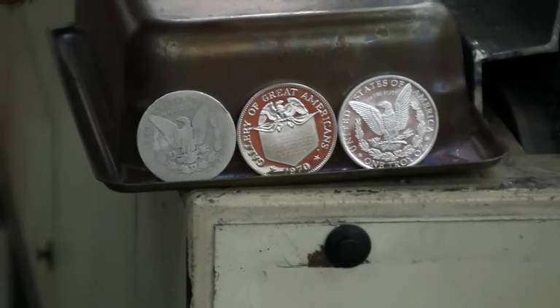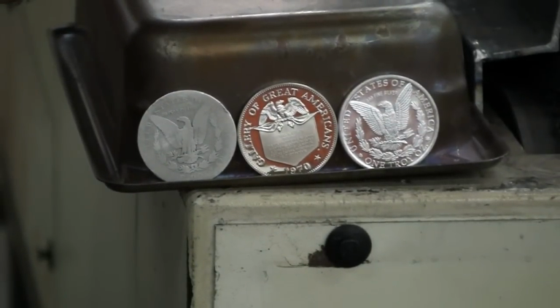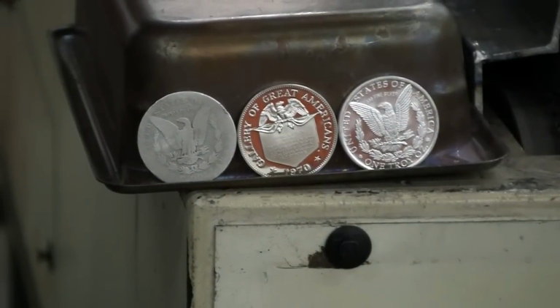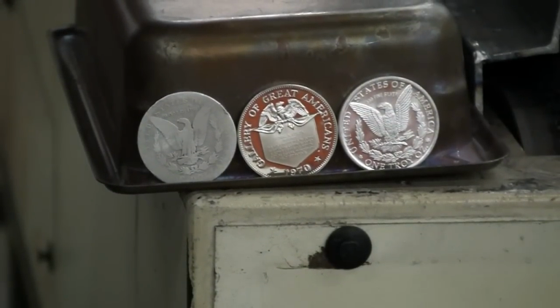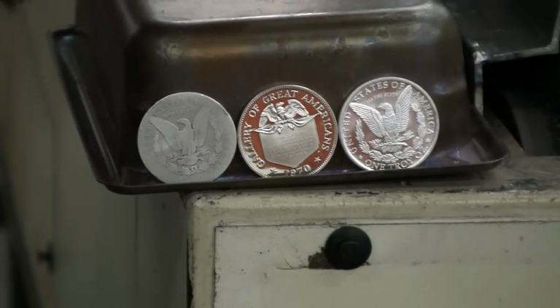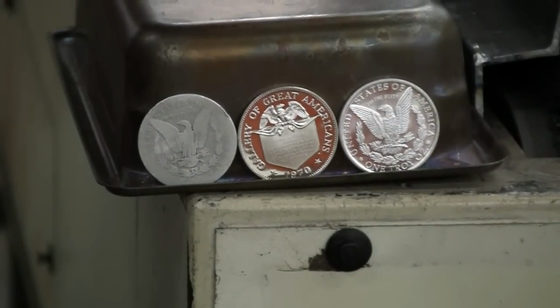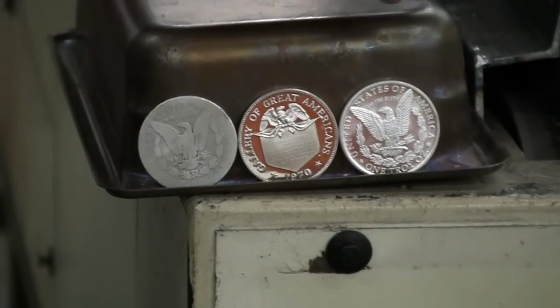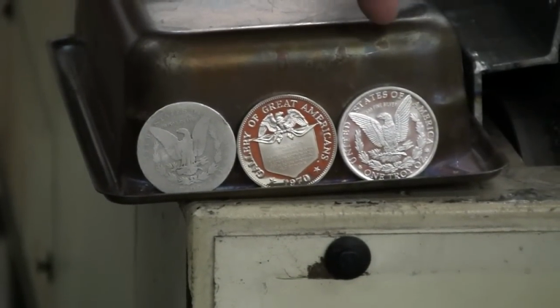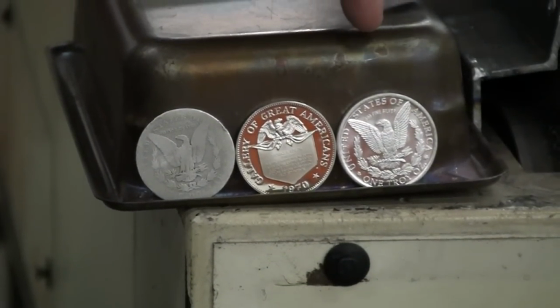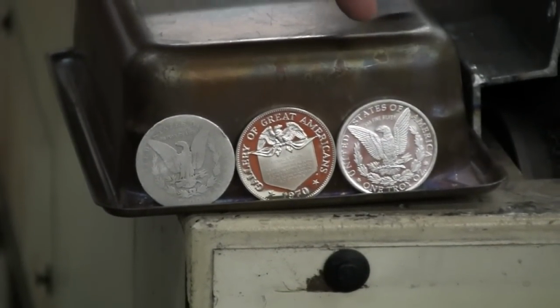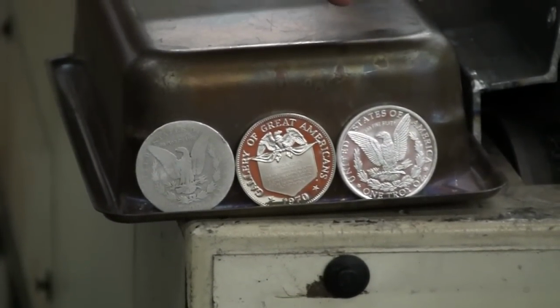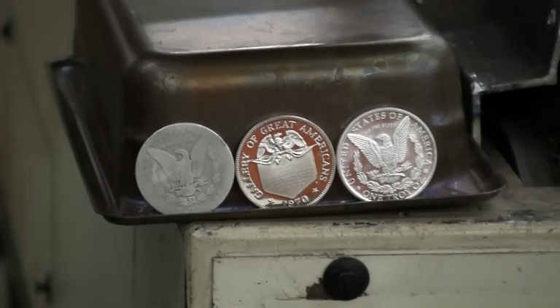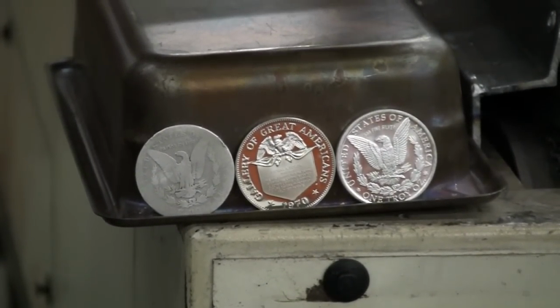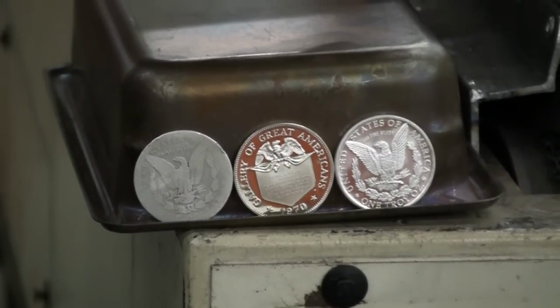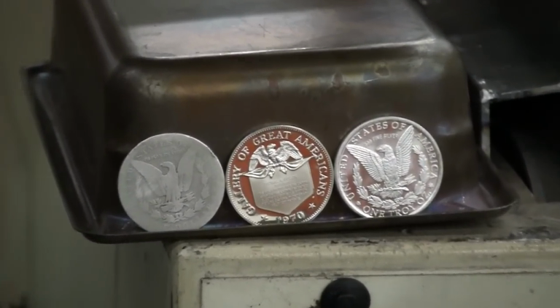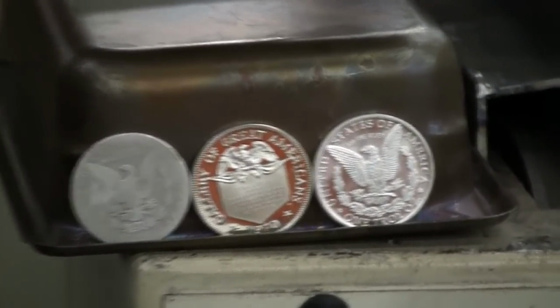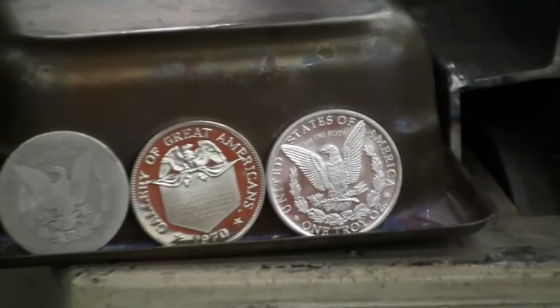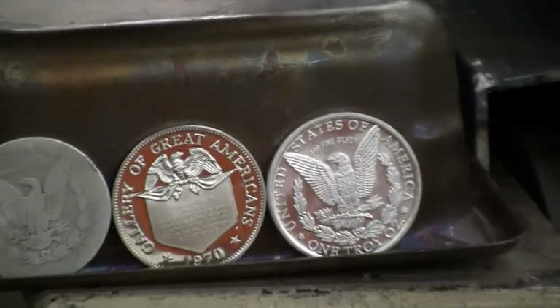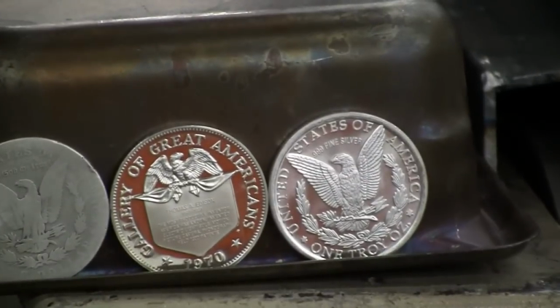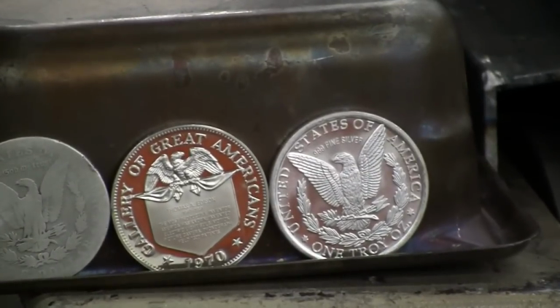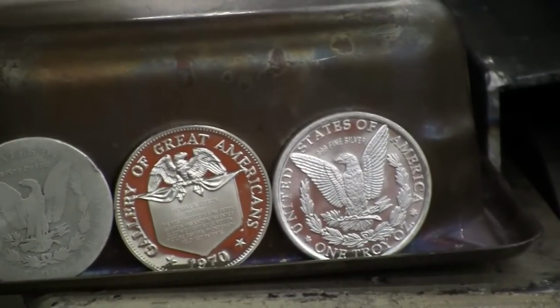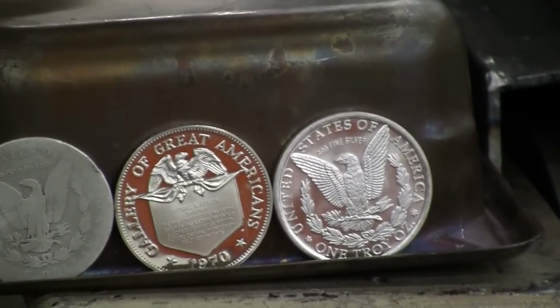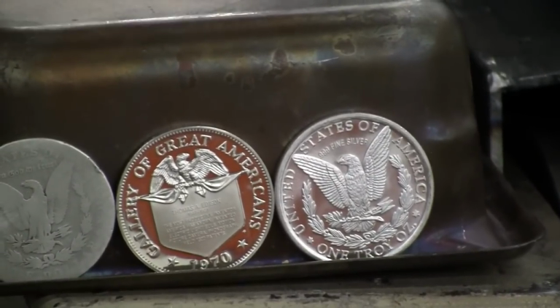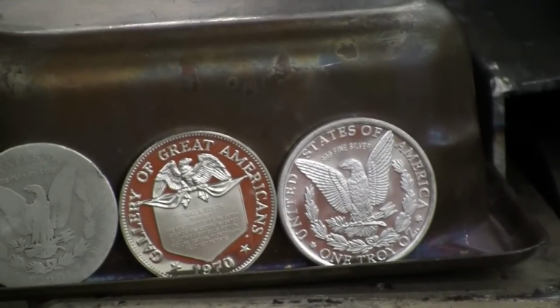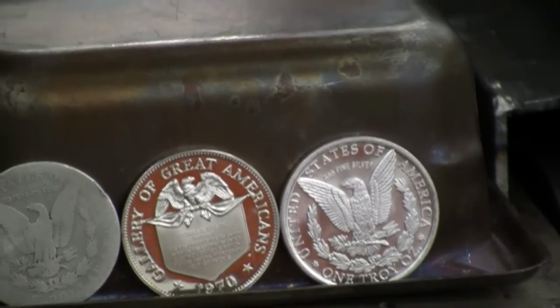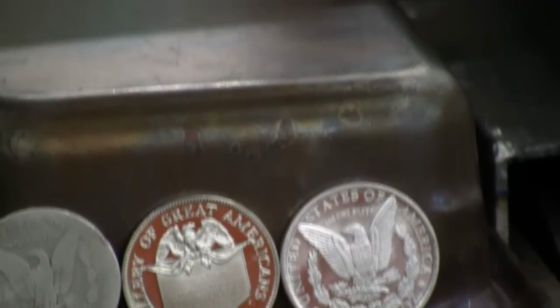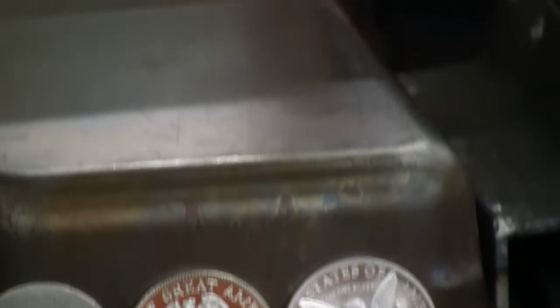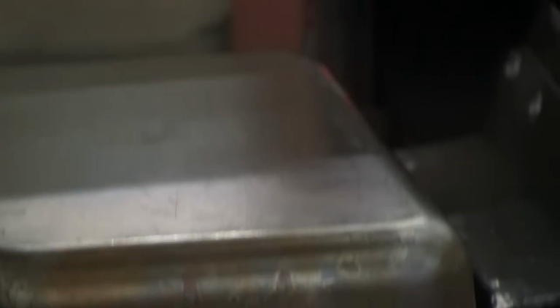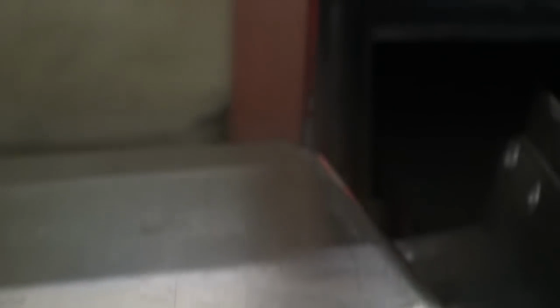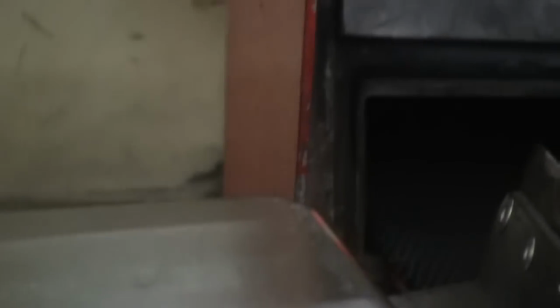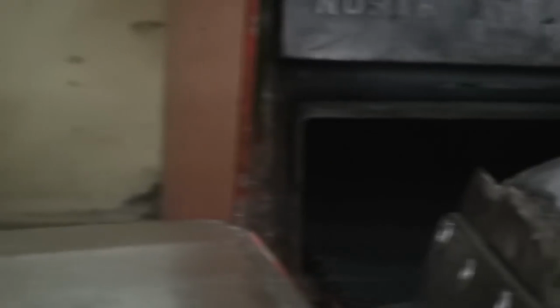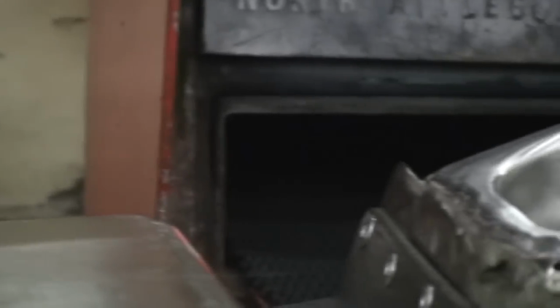And then we have one of our silver rounds that's at least three nines fine. So we're going to run them through the furnace right now and then we're going to see what they look like when they come out the other side.